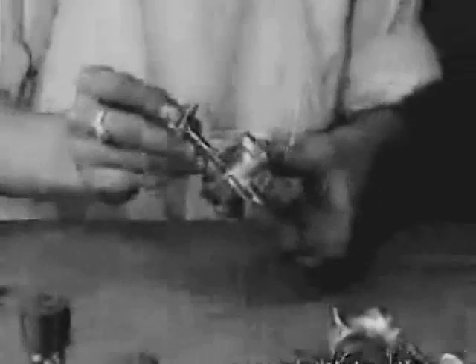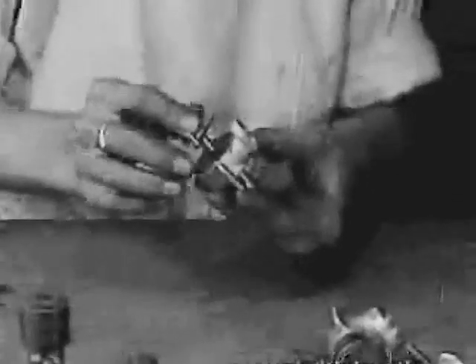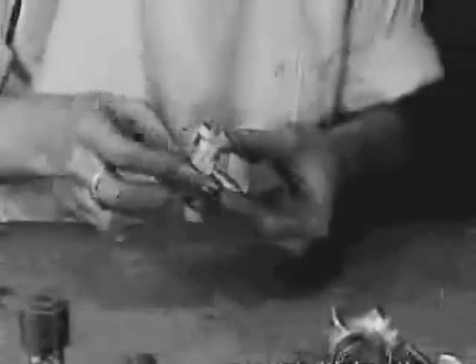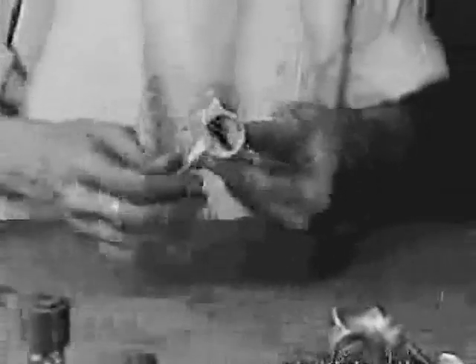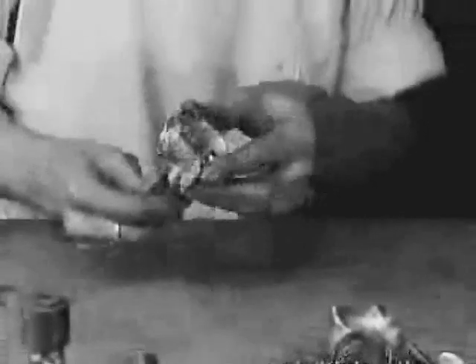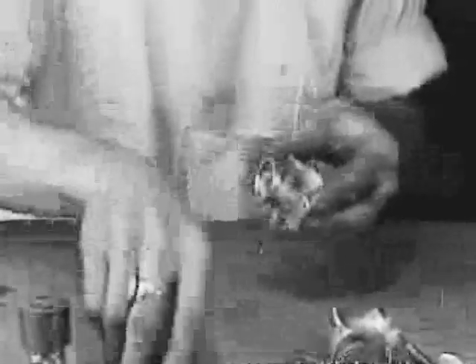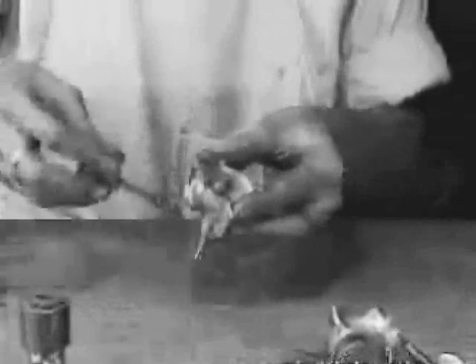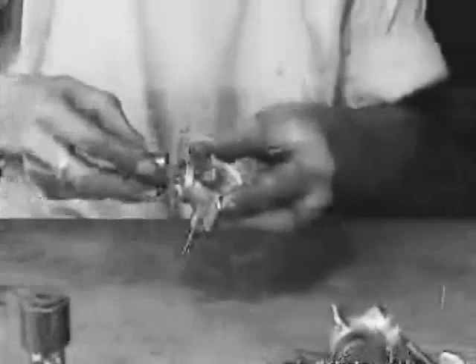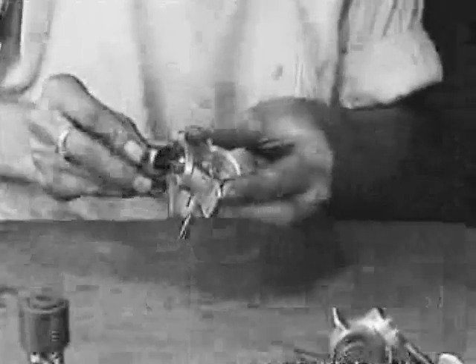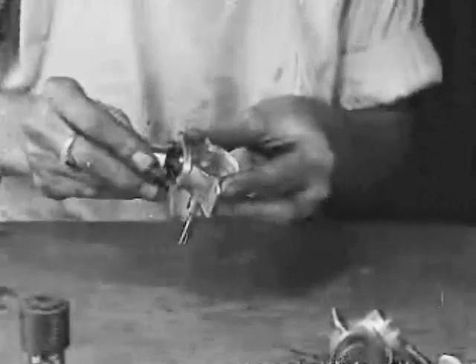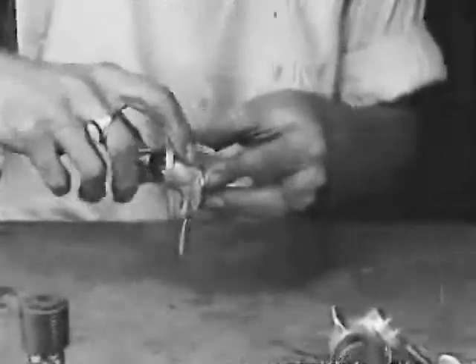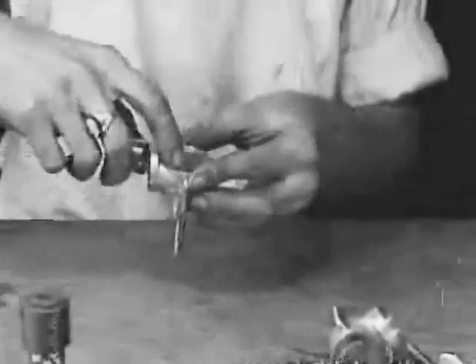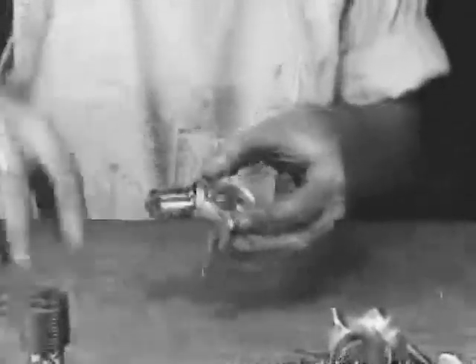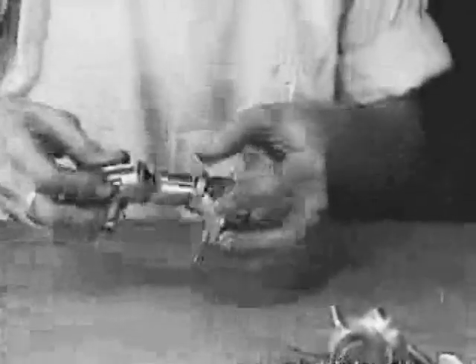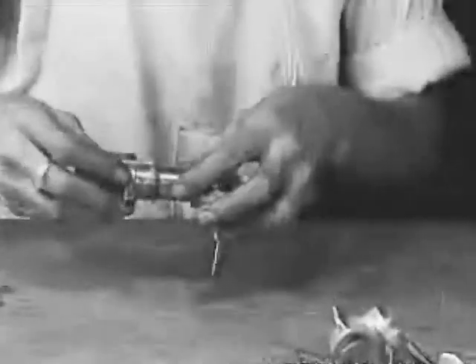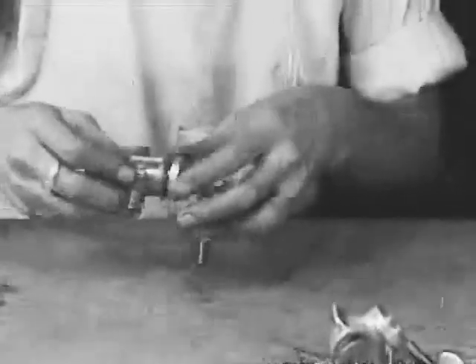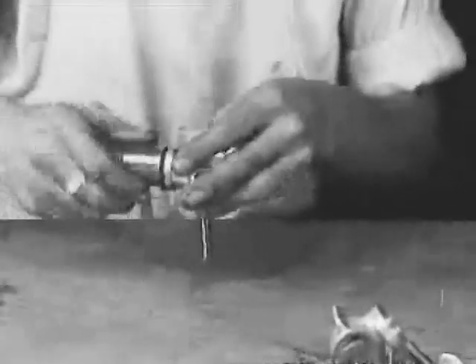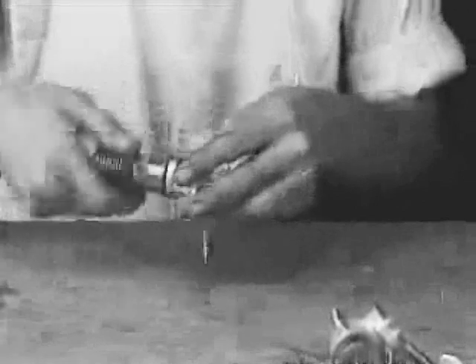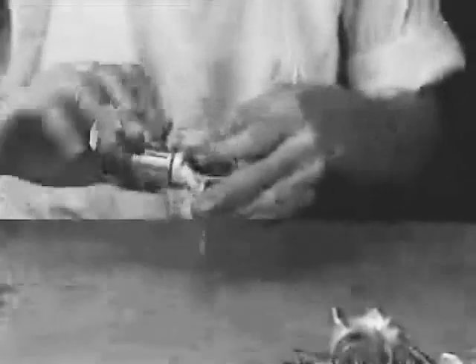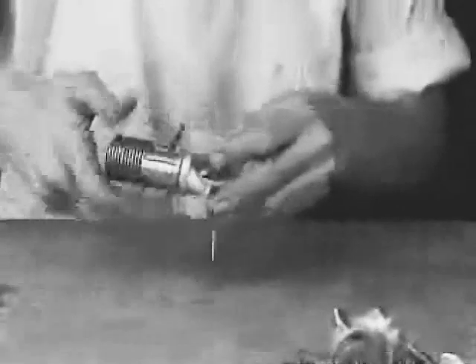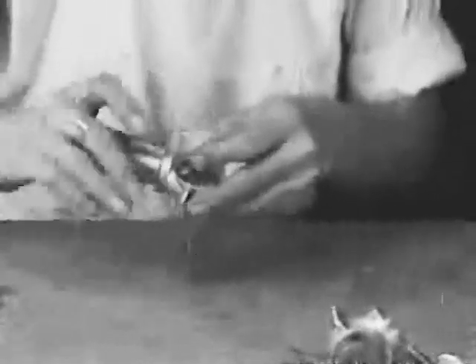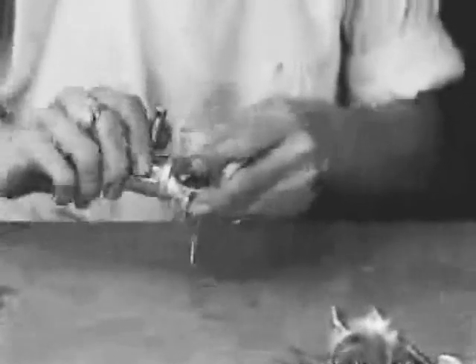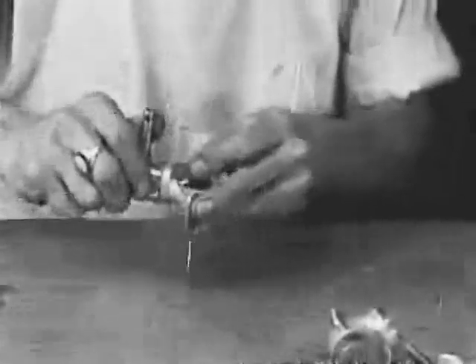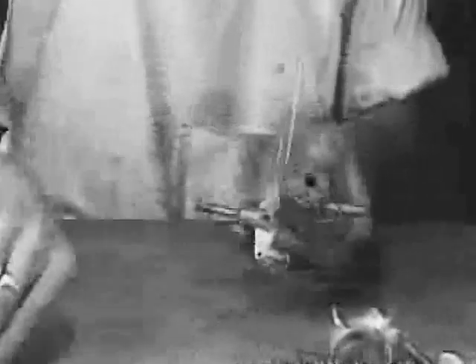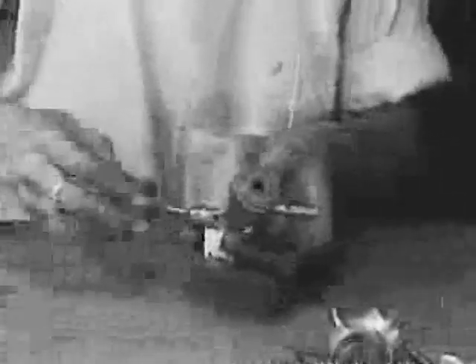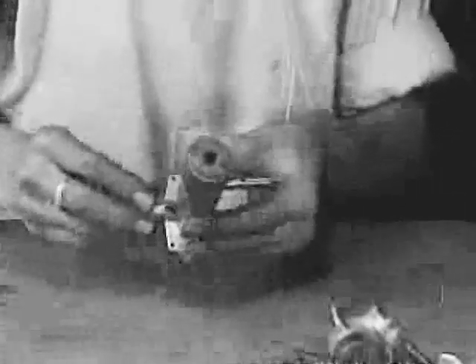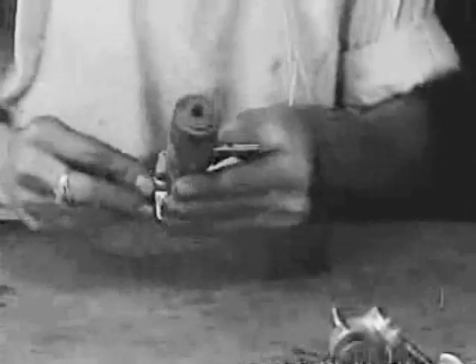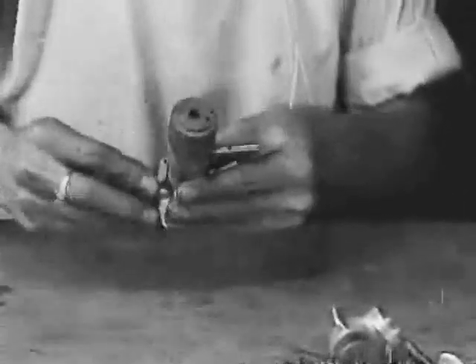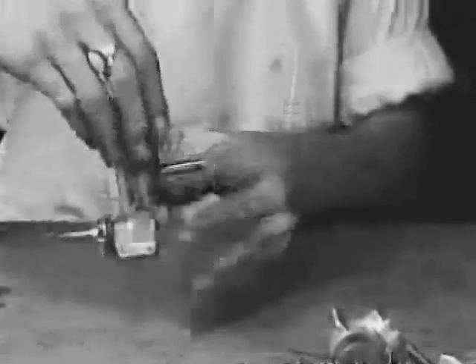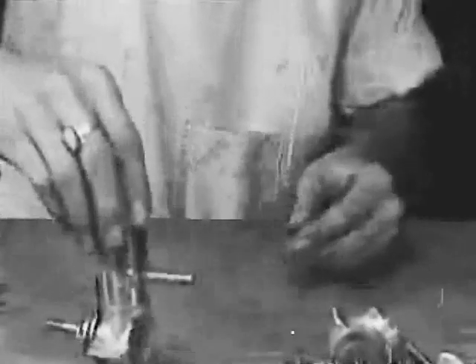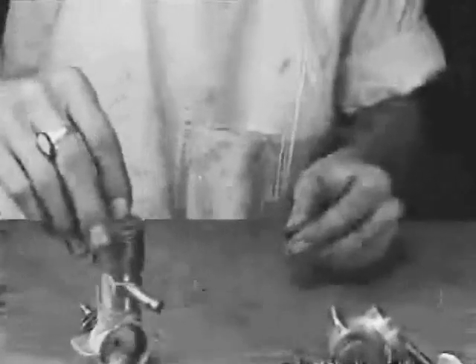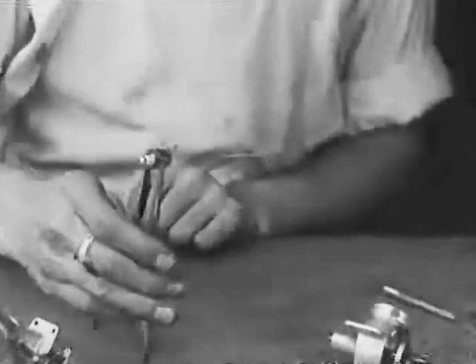First, the crankshaft is fitted into the crankcase. Next, the piston is slipped on. Then the cylinder is screwed tightly in place. Now the timing. And here's the world's smallest sparking plug.